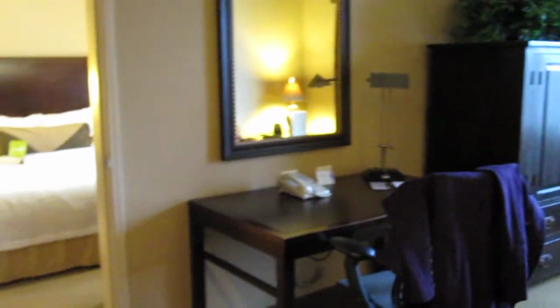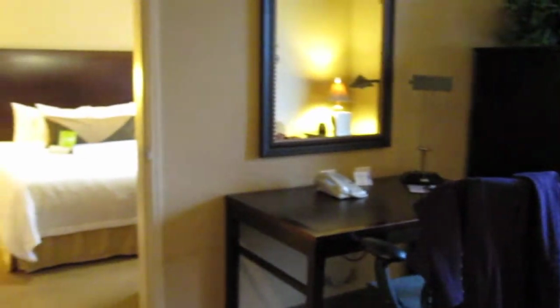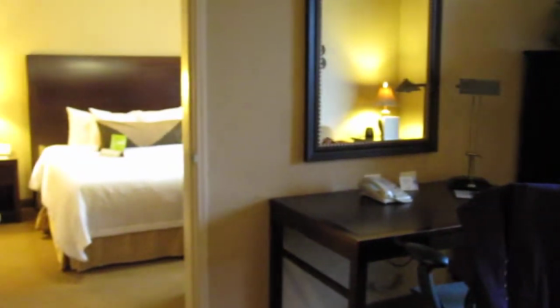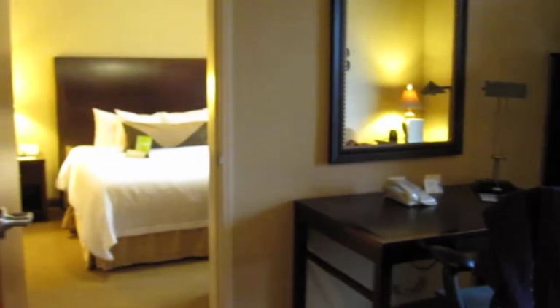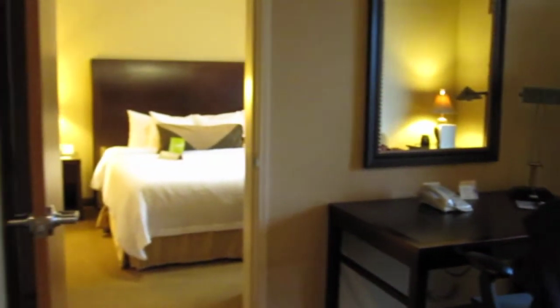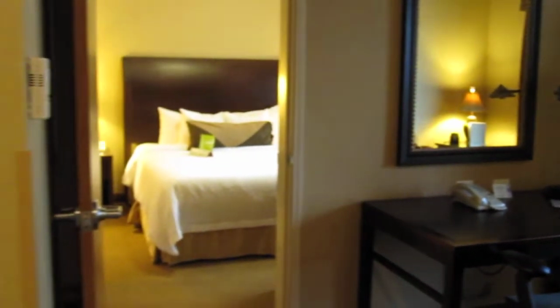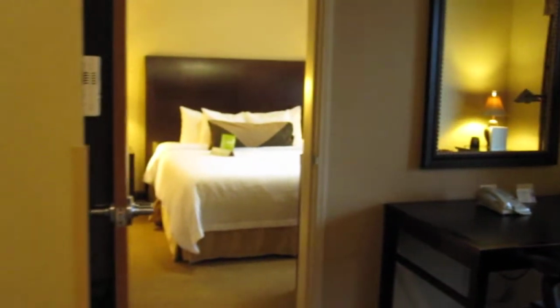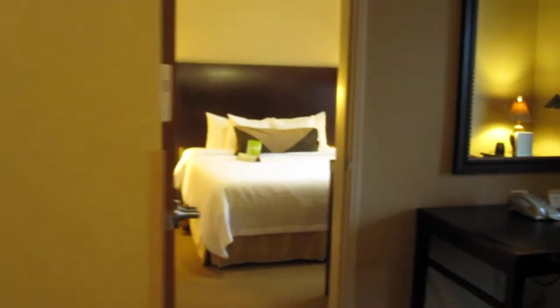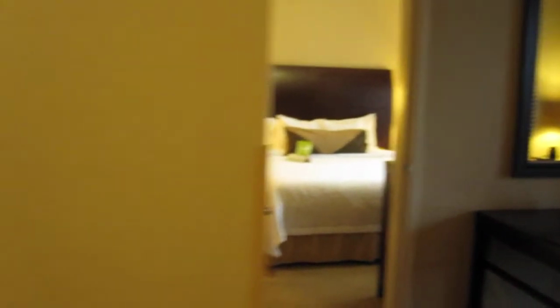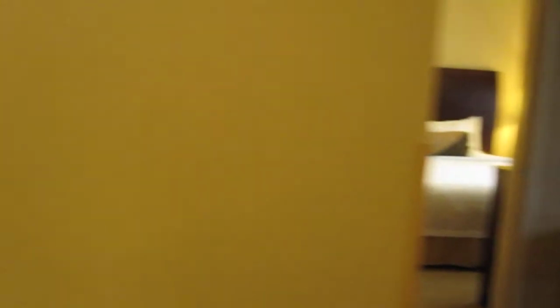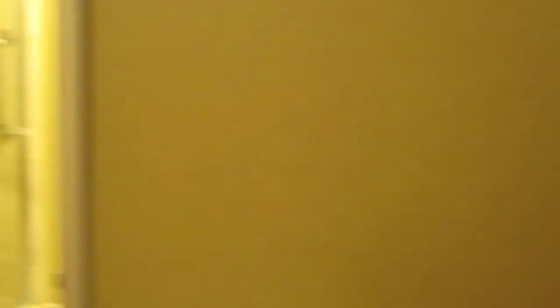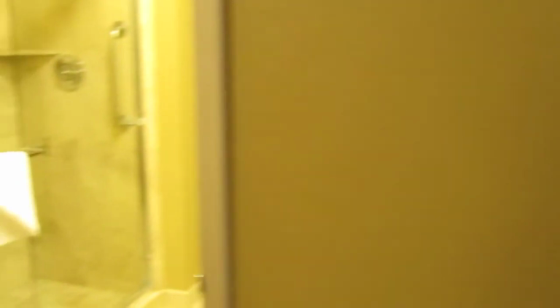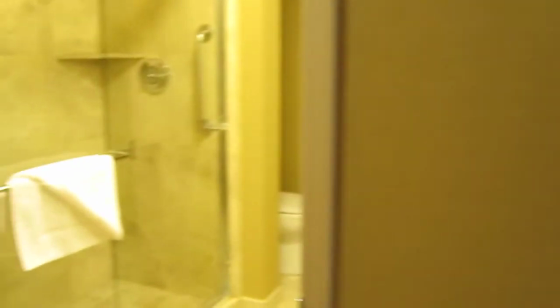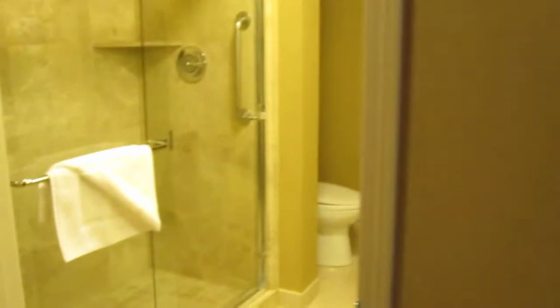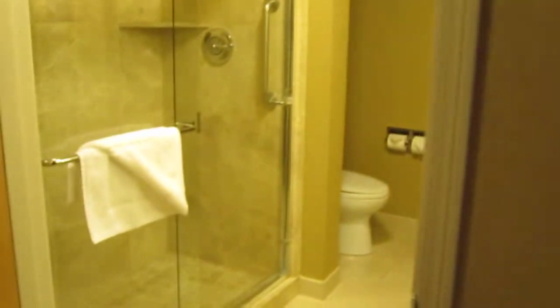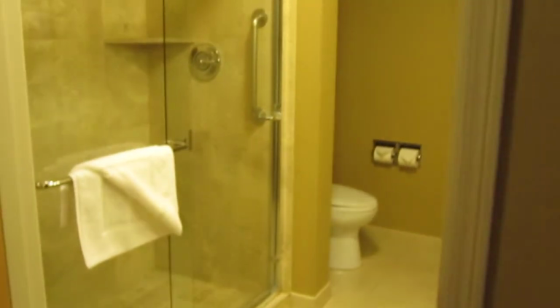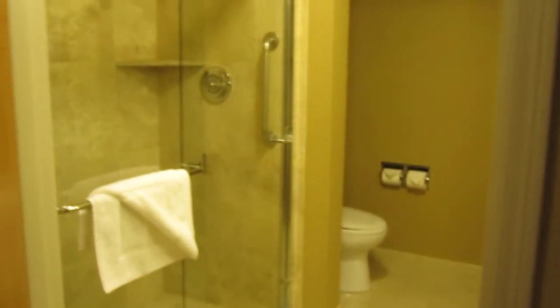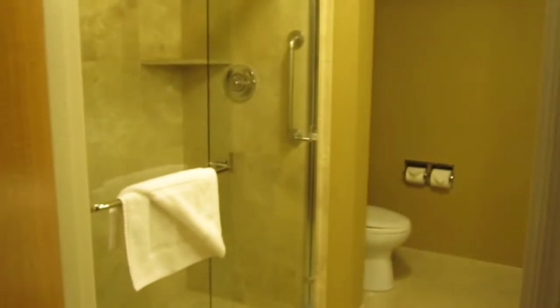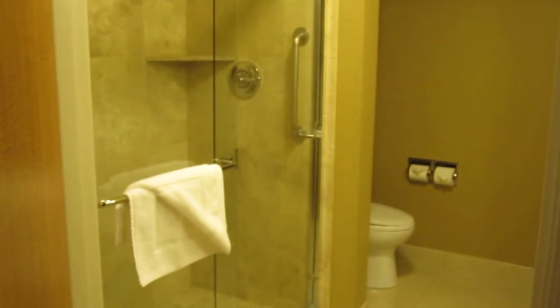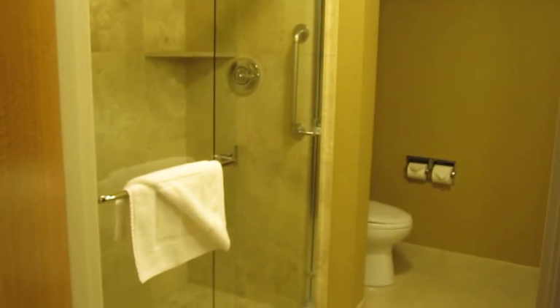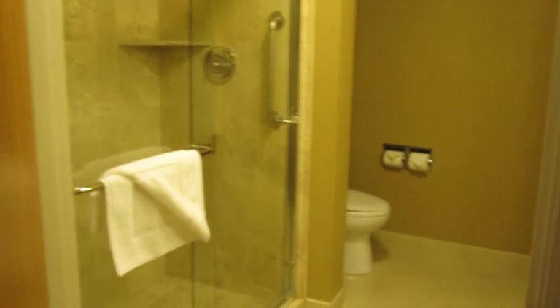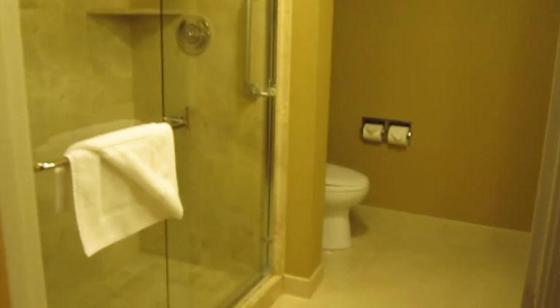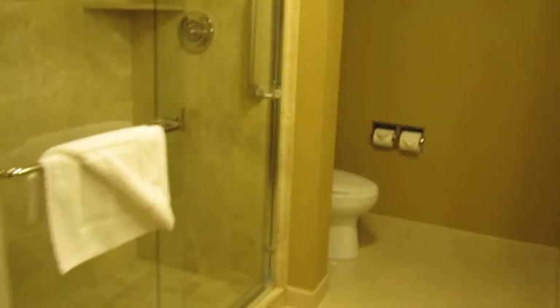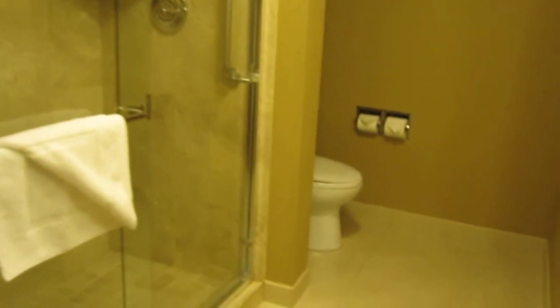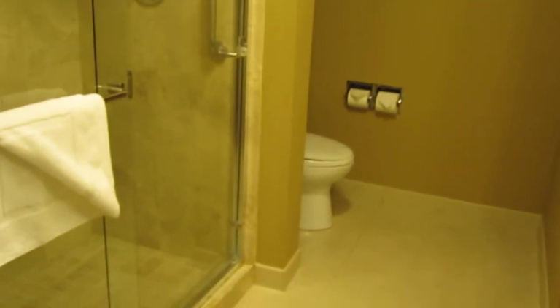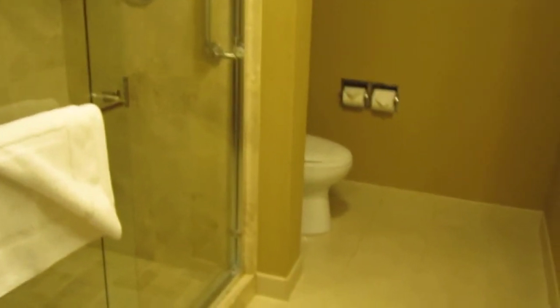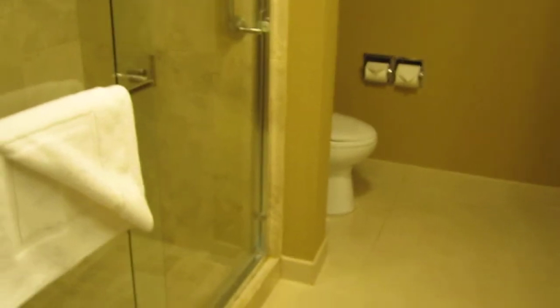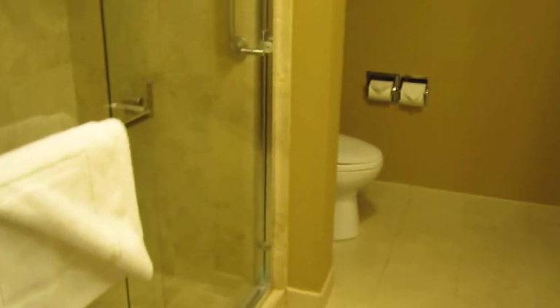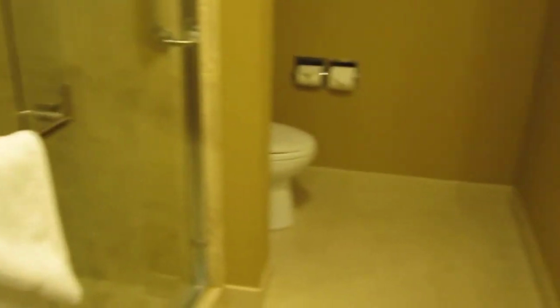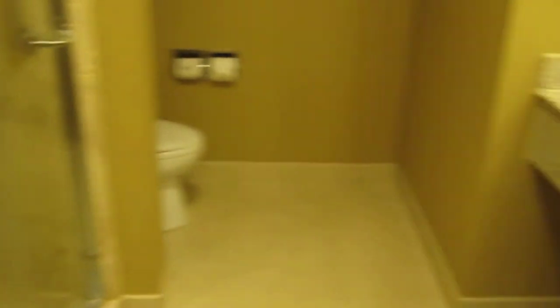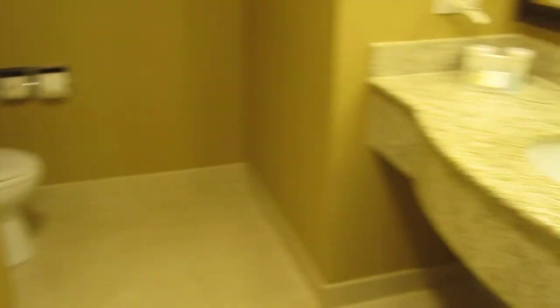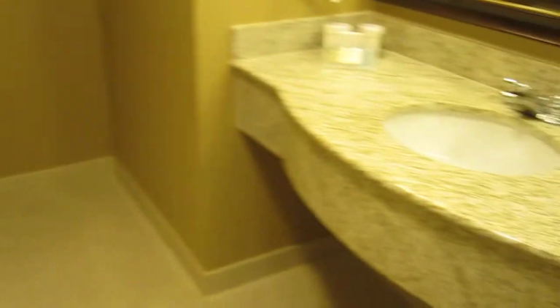There's the bedroom. If we keep panning, here's the main bathroom. Big walk-in shower. Here's the sink.